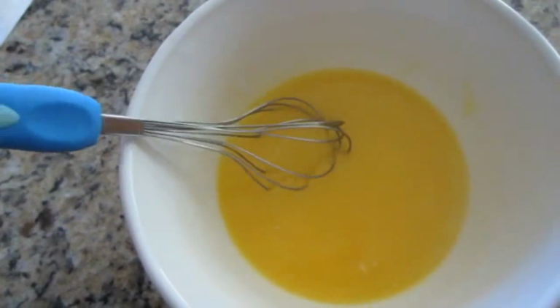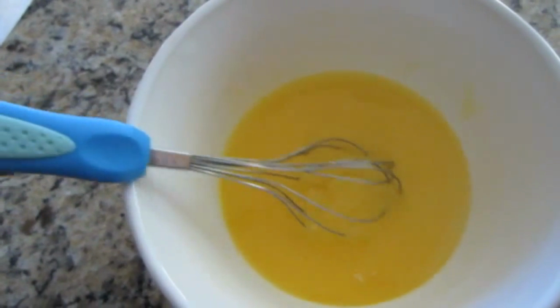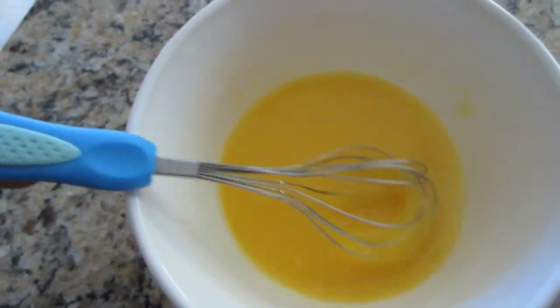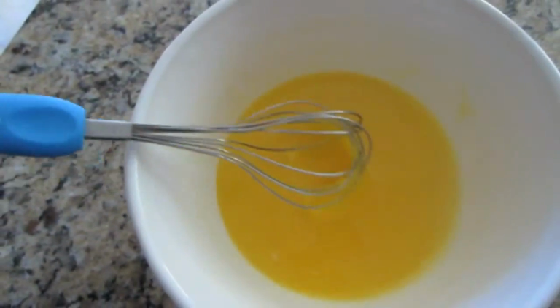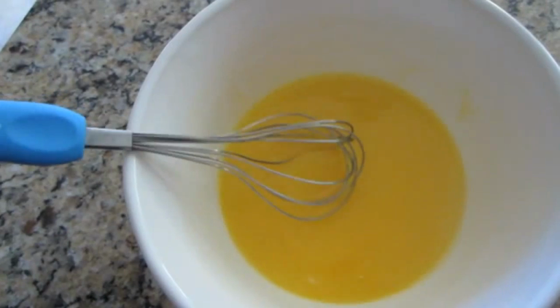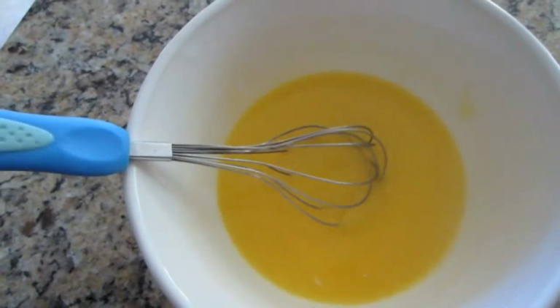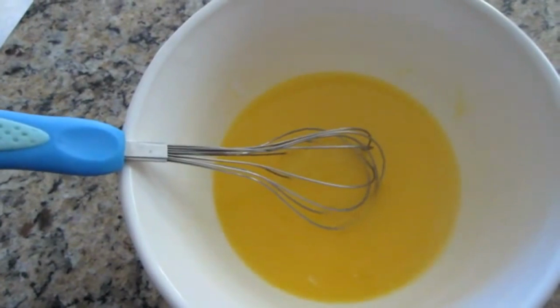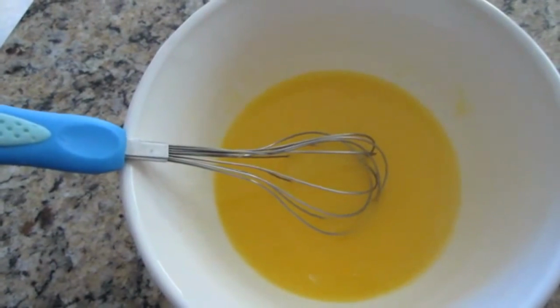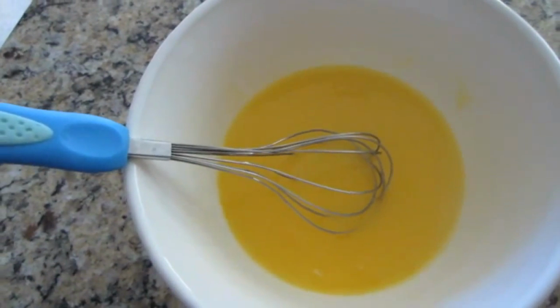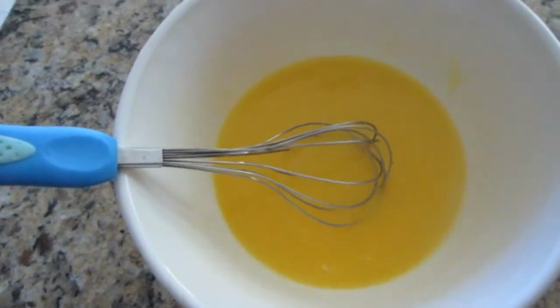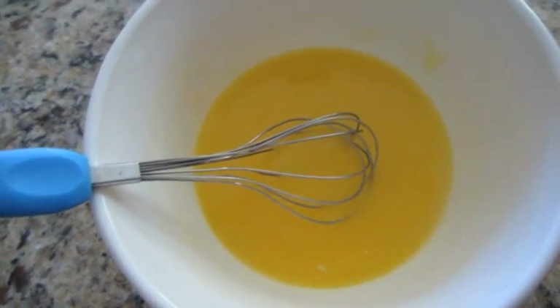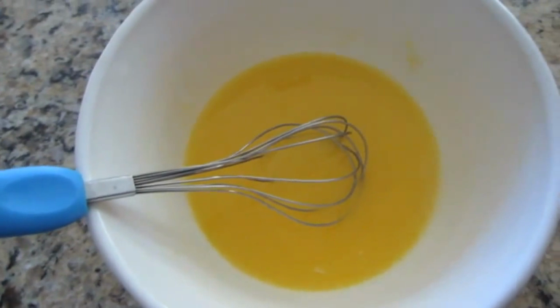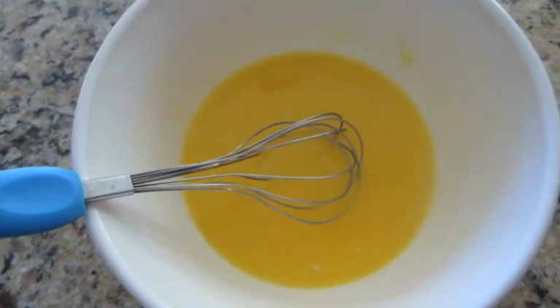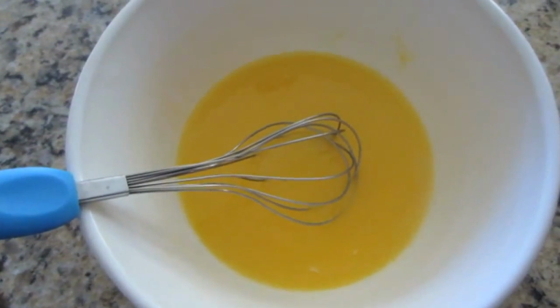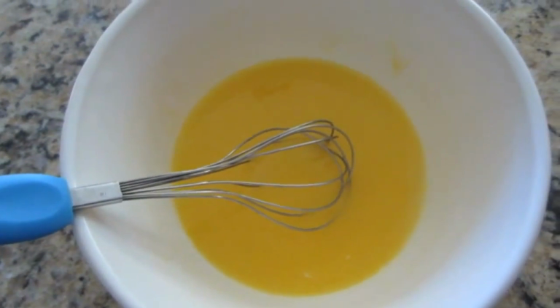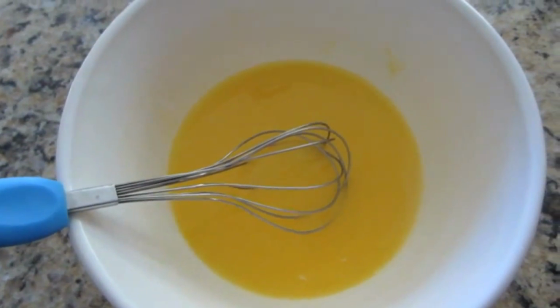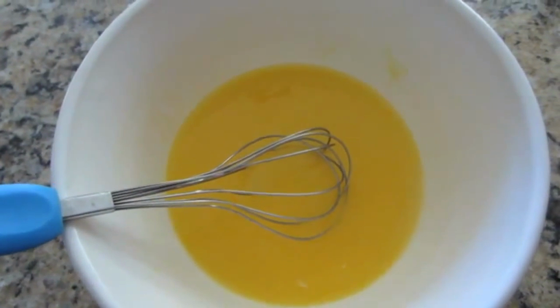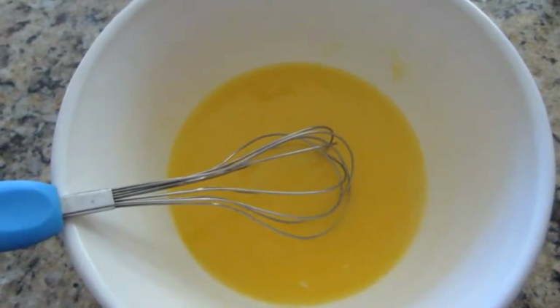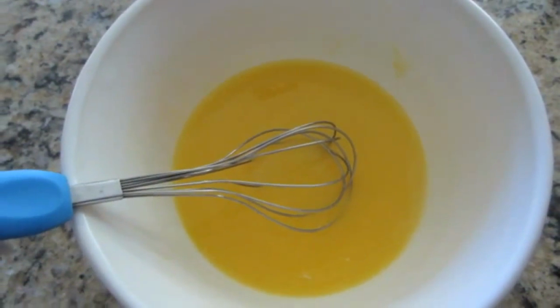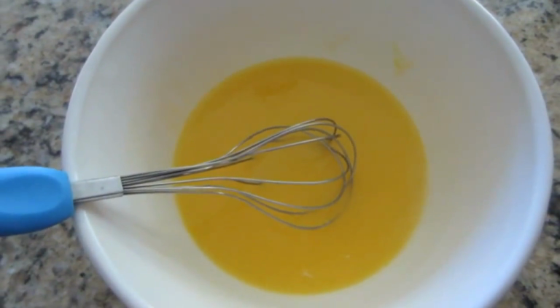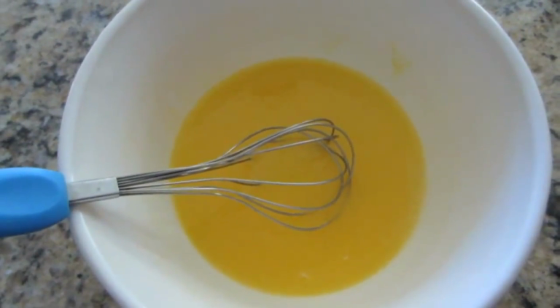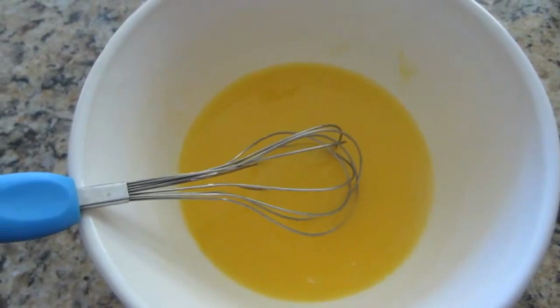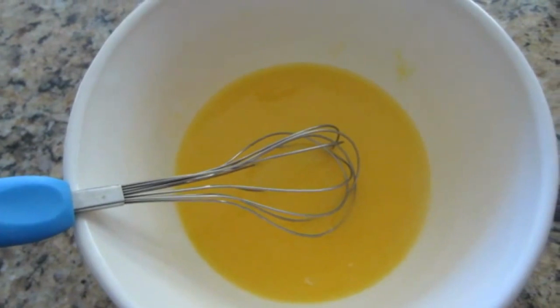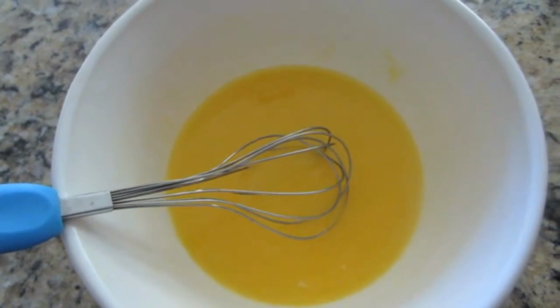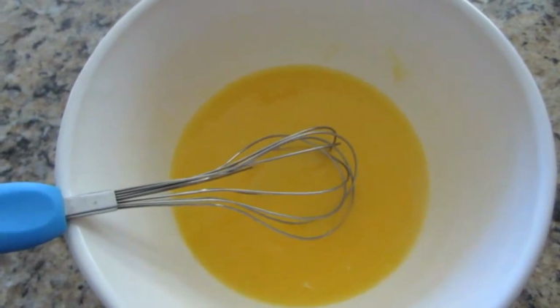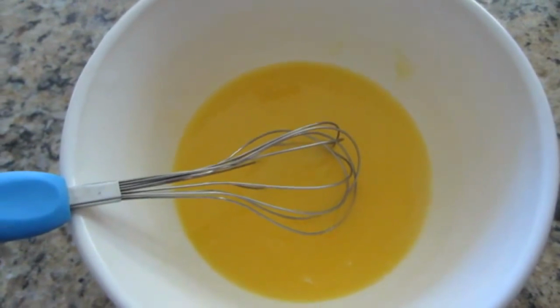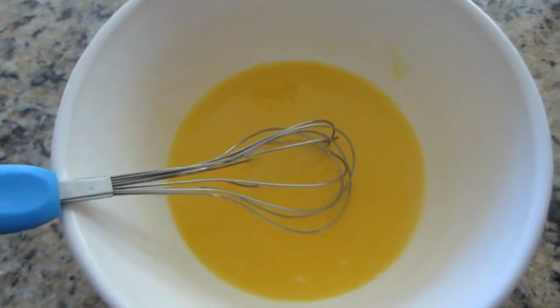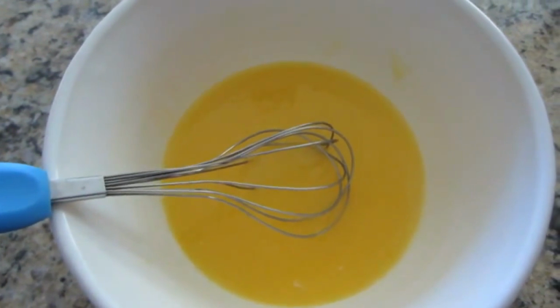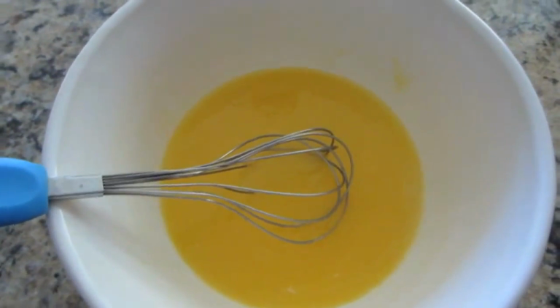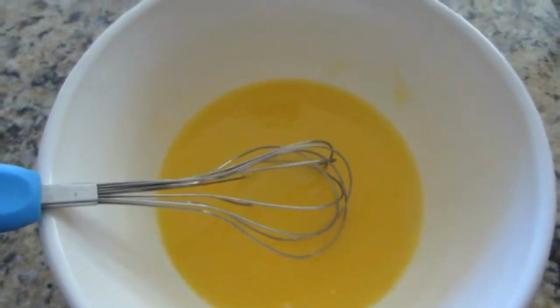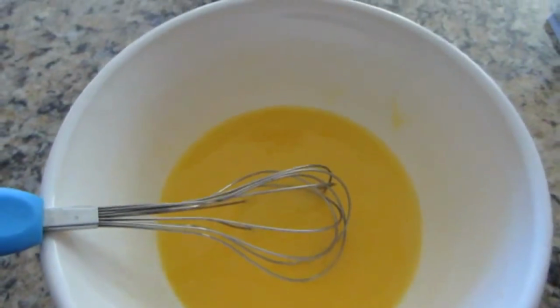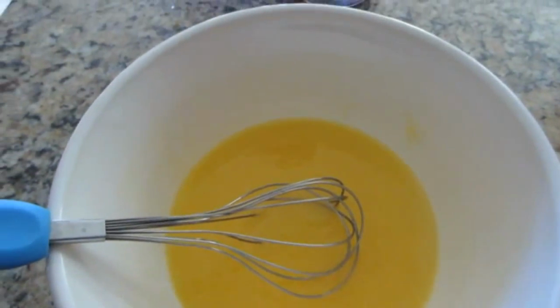In the oven right now, I am cooking up that sugar cookie crust, and we're just waiting for it to come together. So be back here real soon.